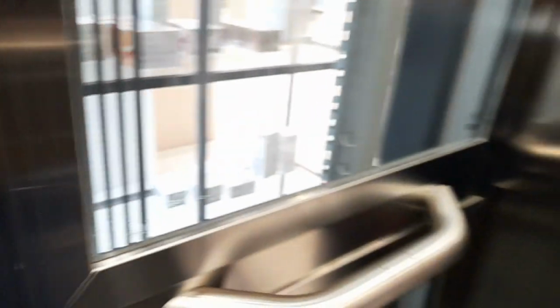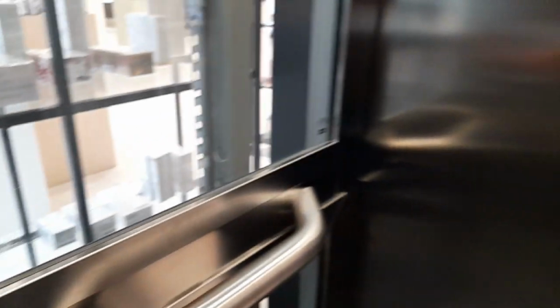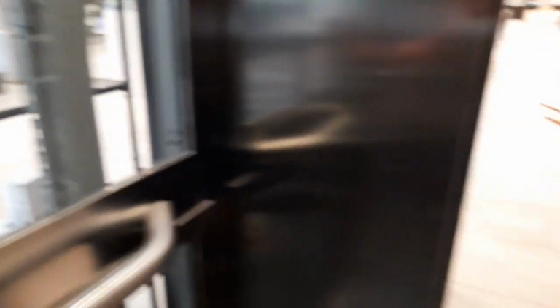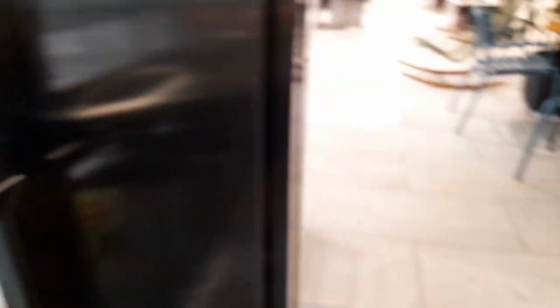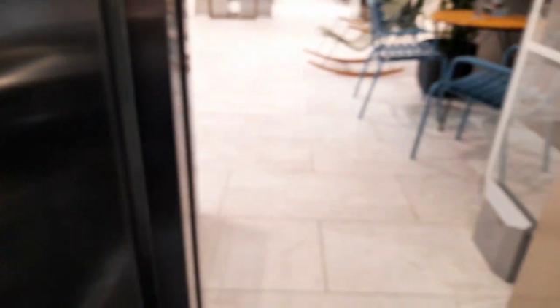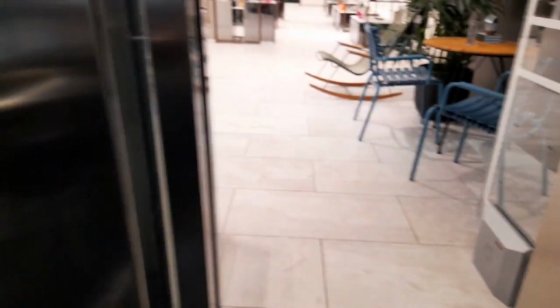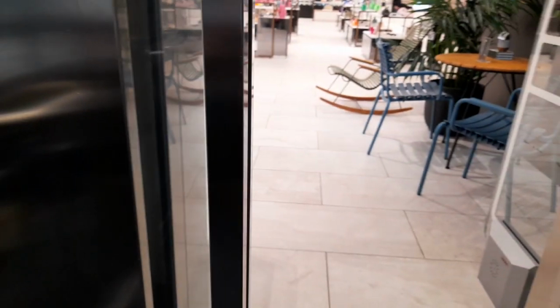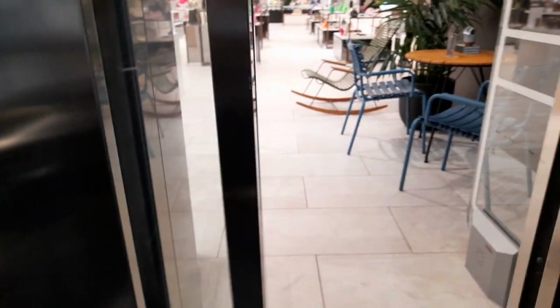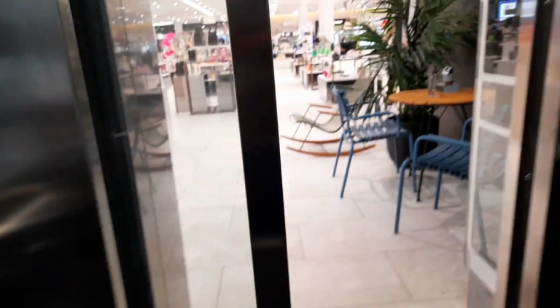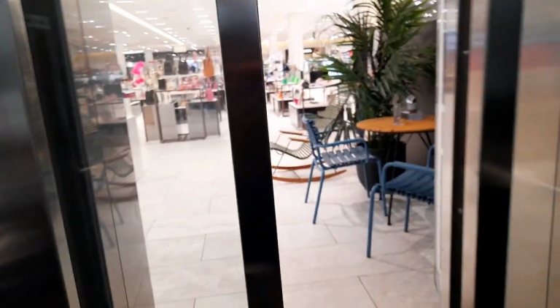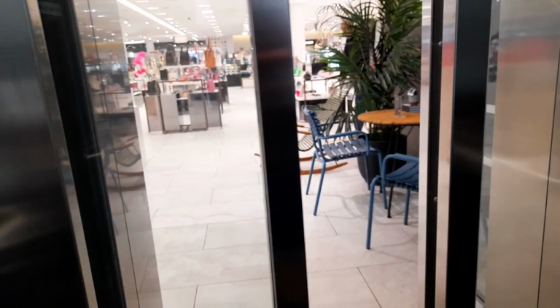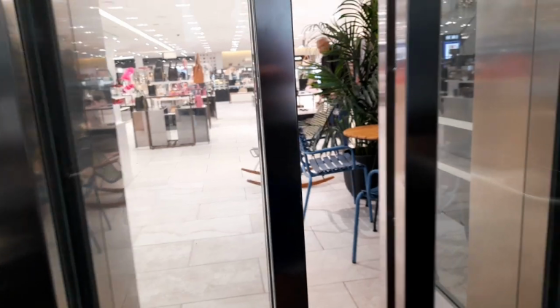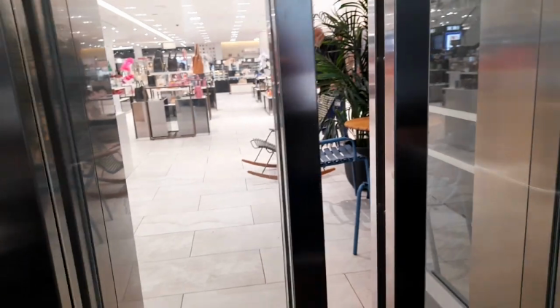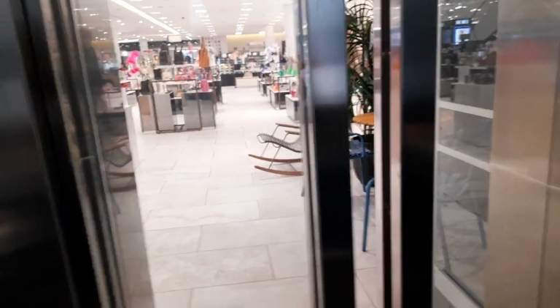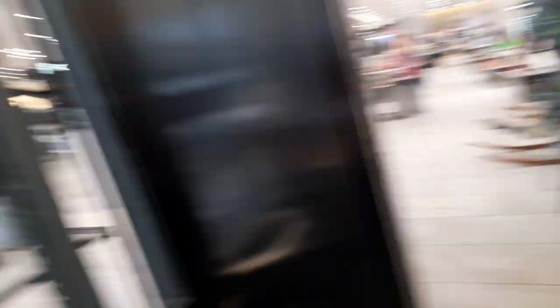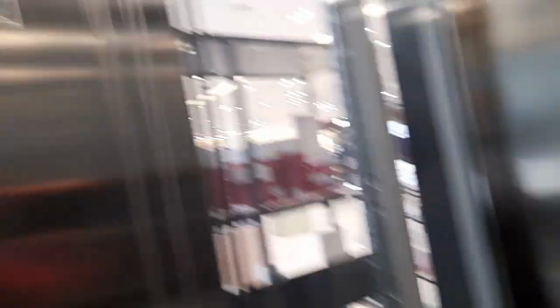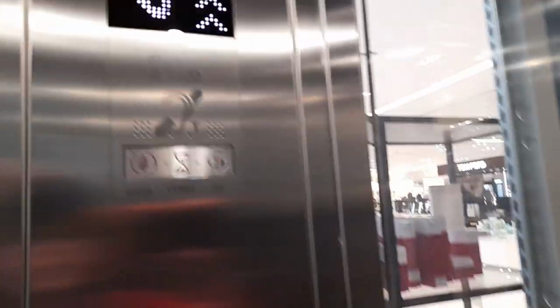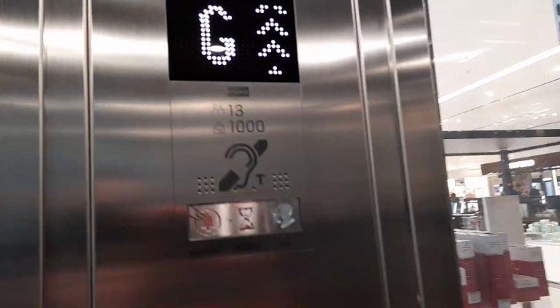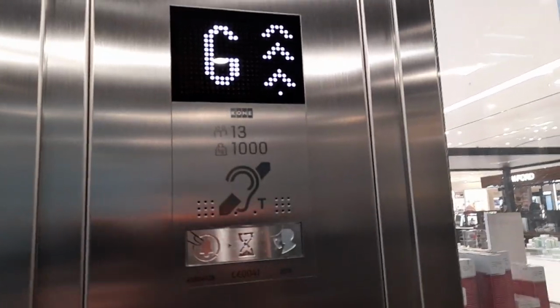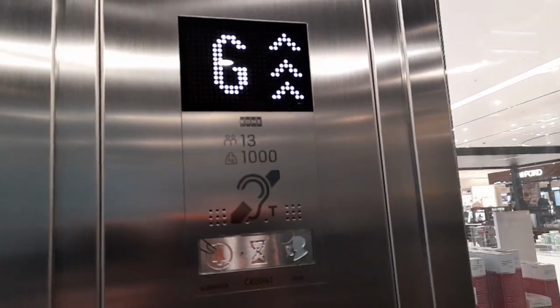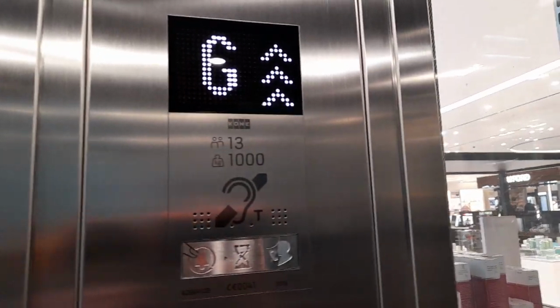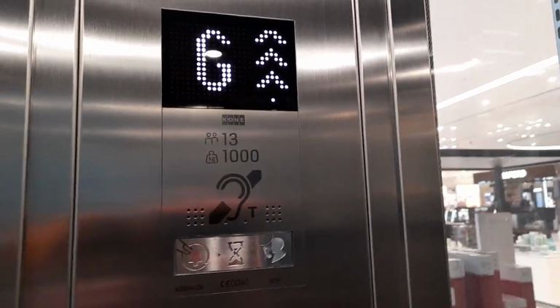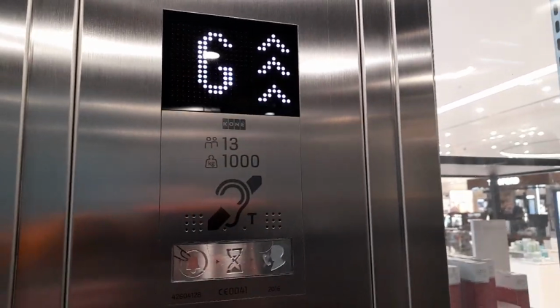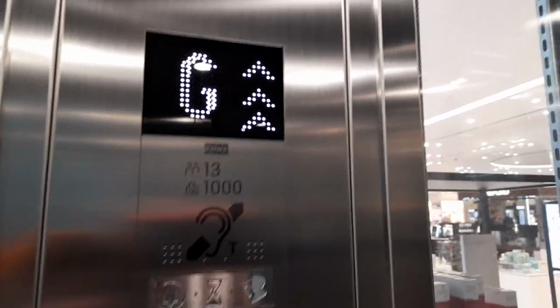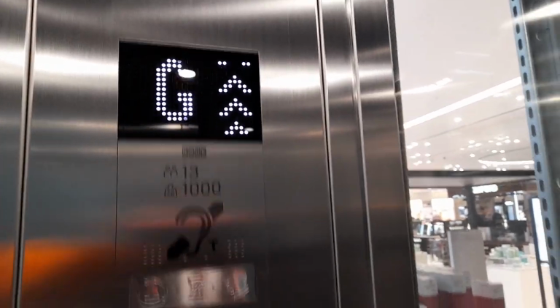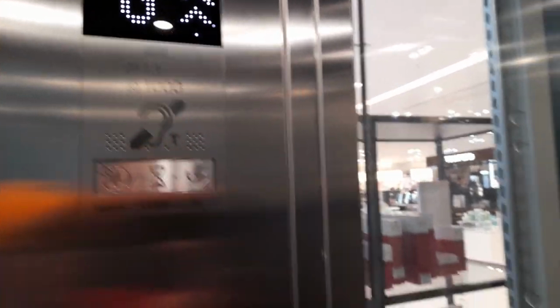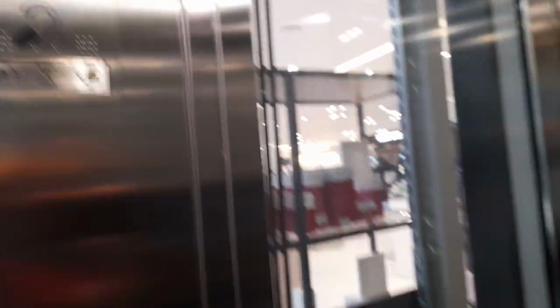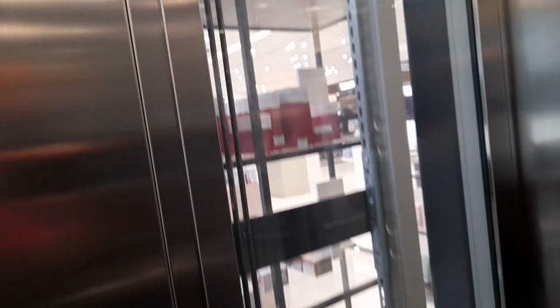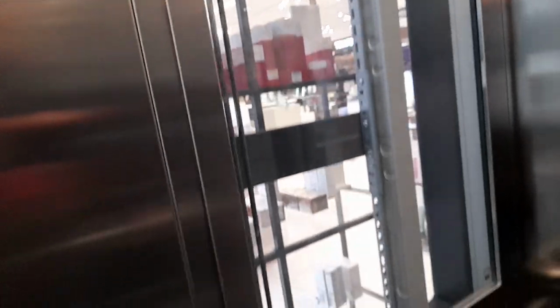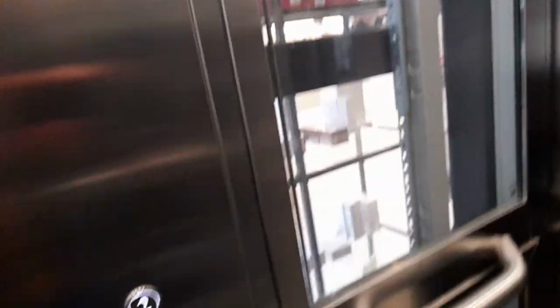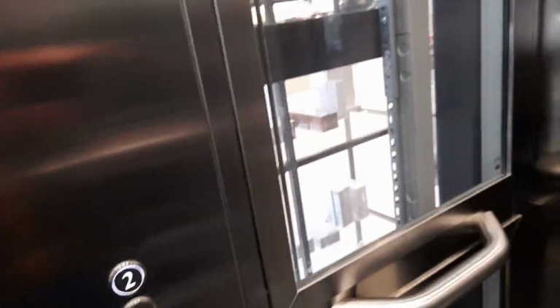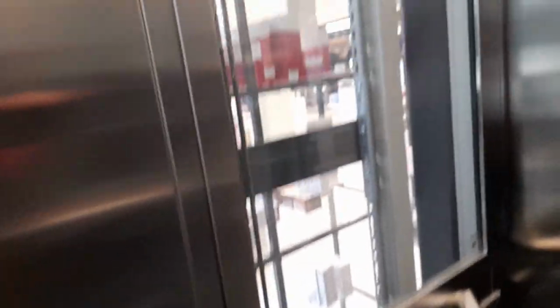Maybe we'll push street level all the way down and see what kind of journey it does. So it's a Kone, 15 persons, dating from 2016. The lift does take a while to move.